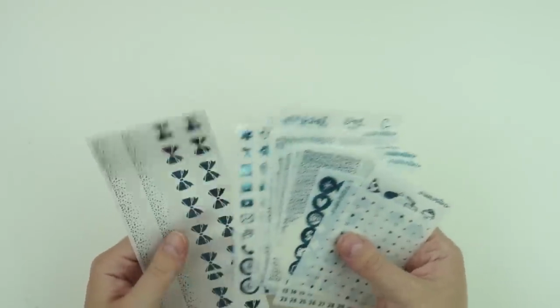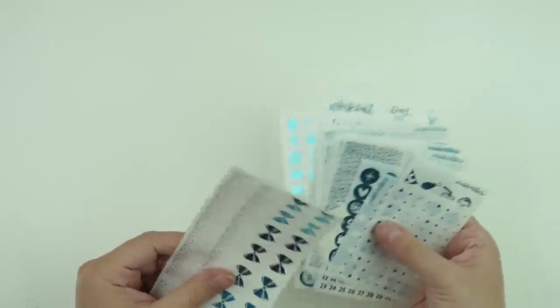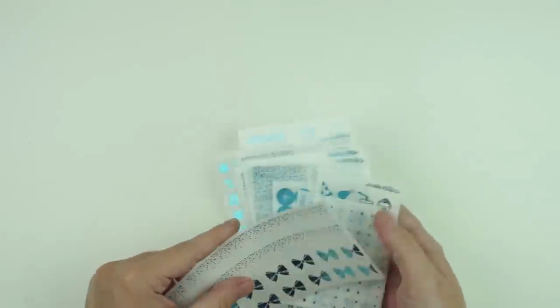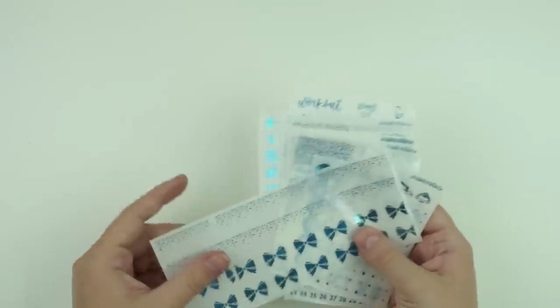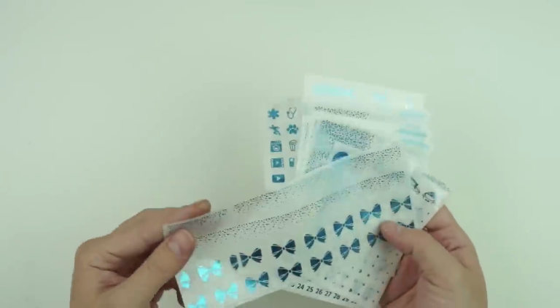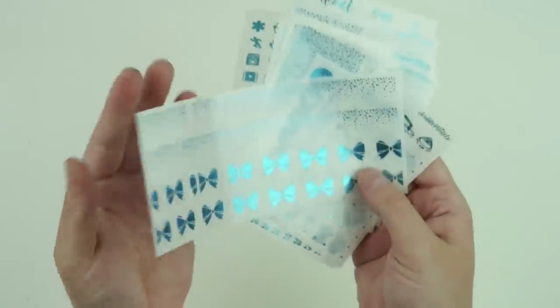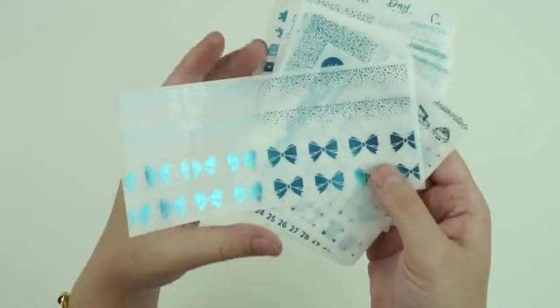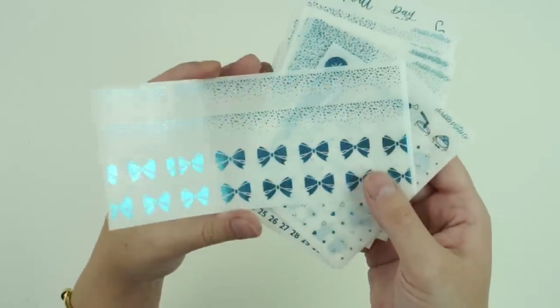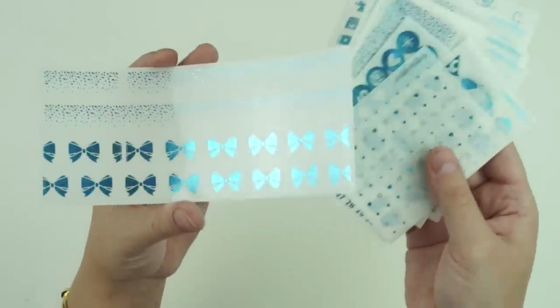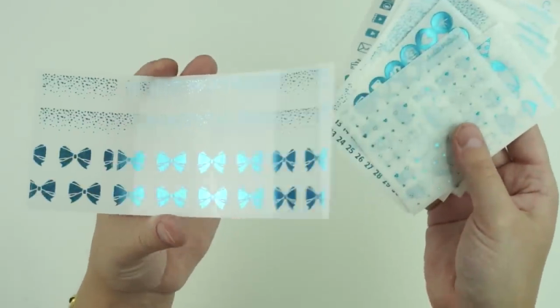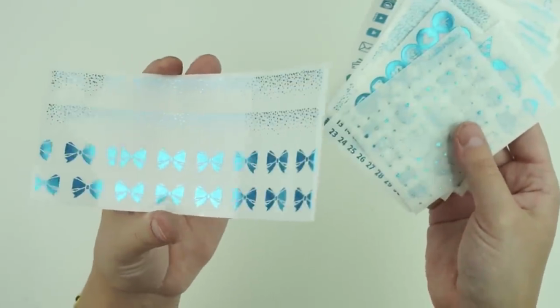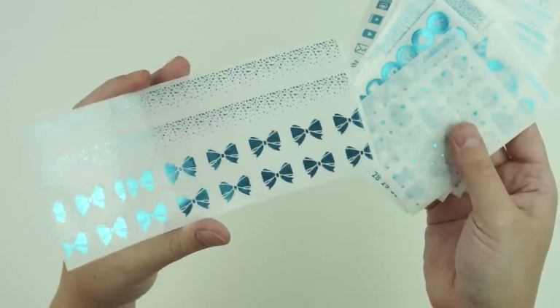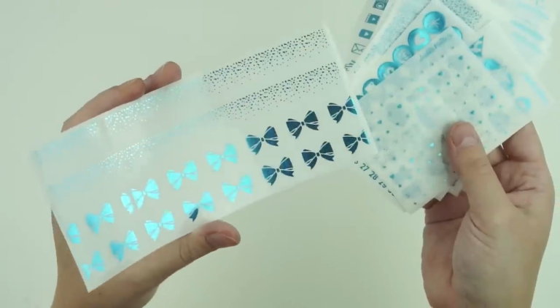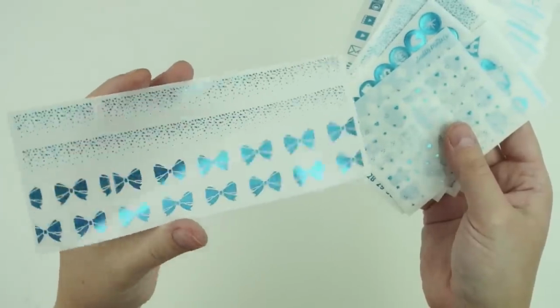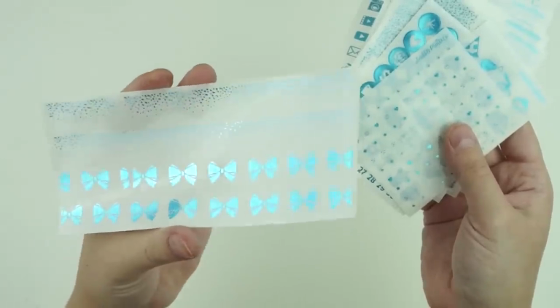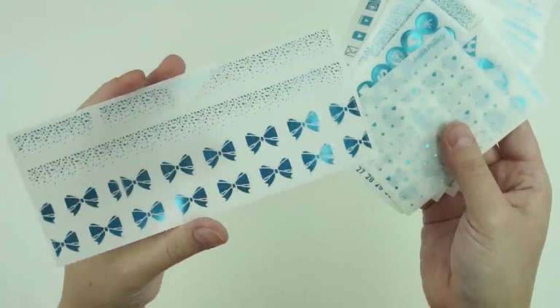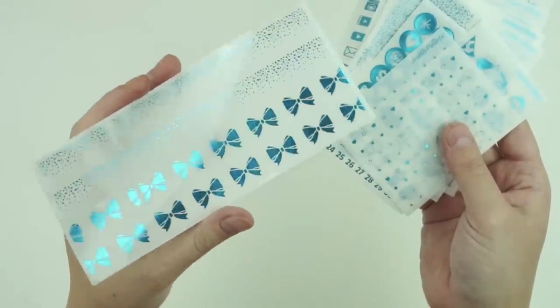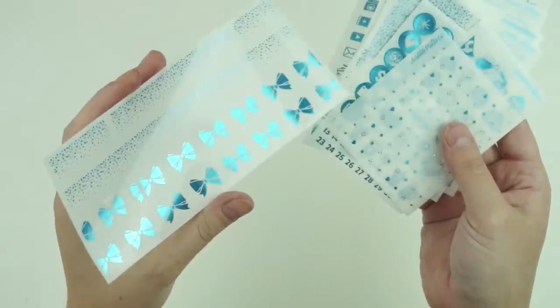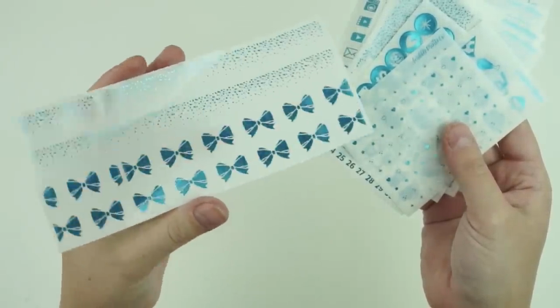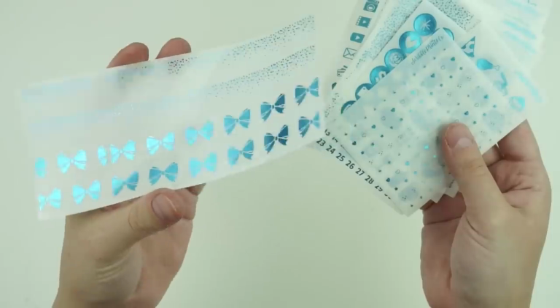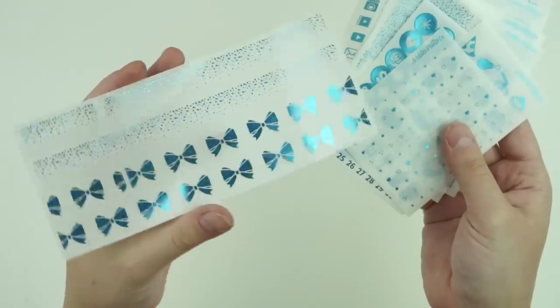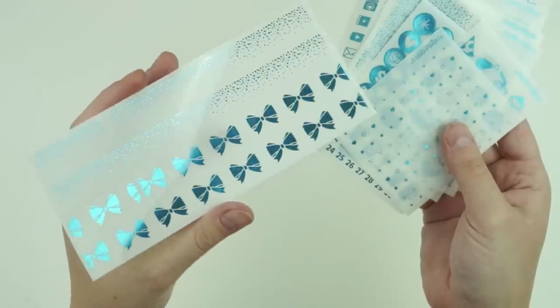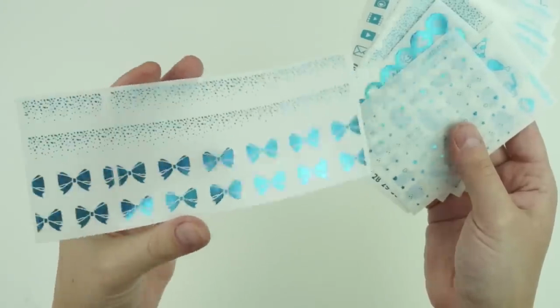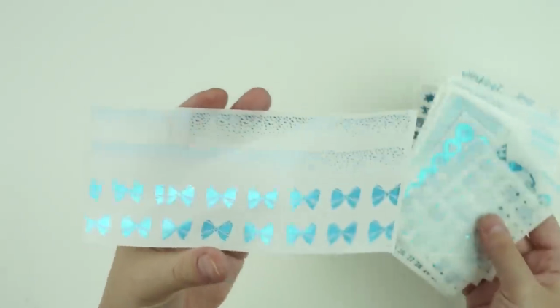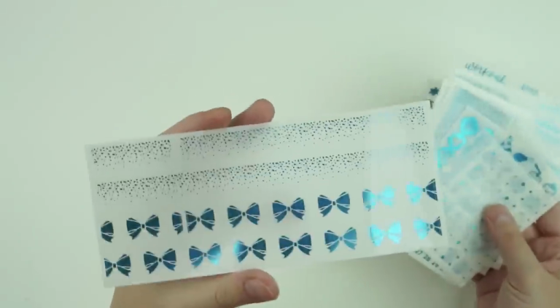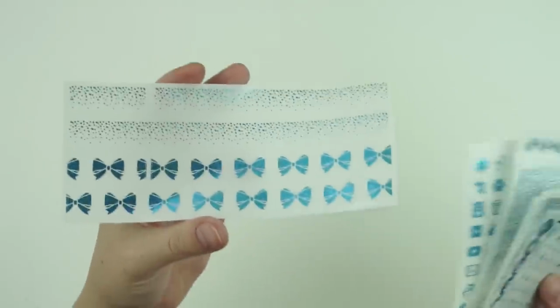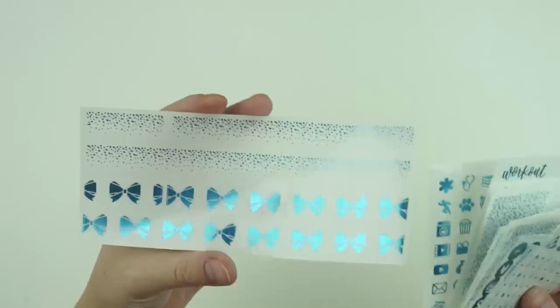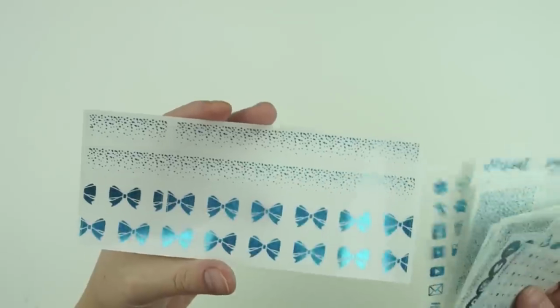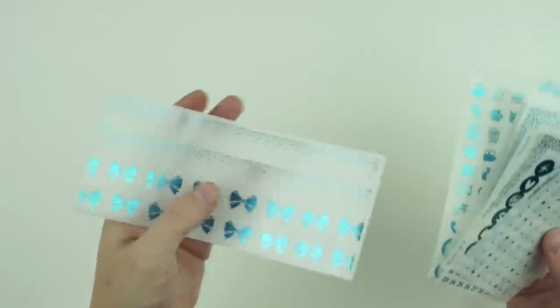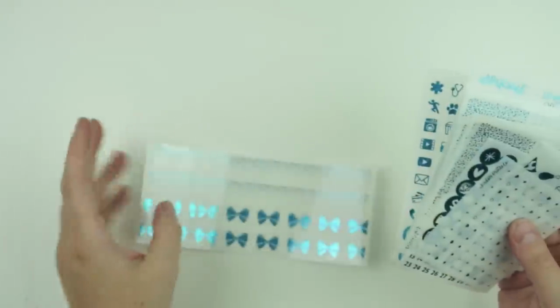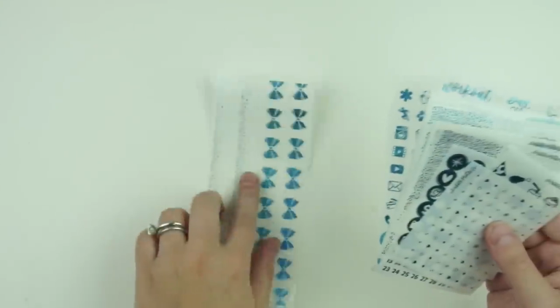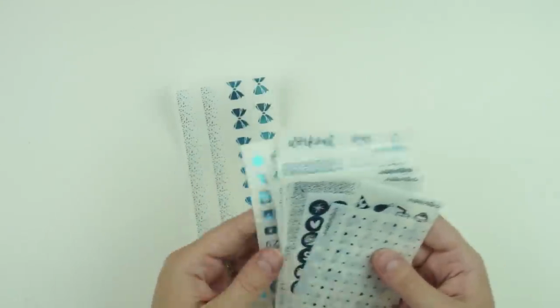That one sold out really fast — we didn't have a lot of stock of it because we did have a lot of misfits of it — but this one does have a little bit more stock. It is so, so pretty. It is in the chunky format.